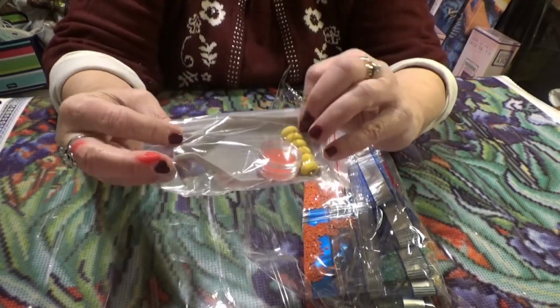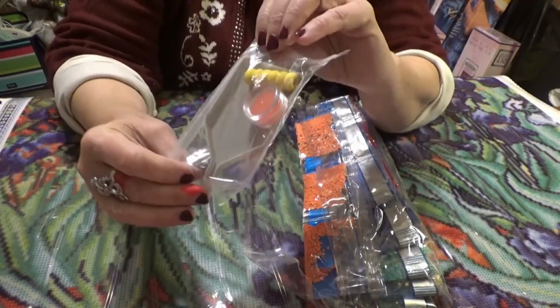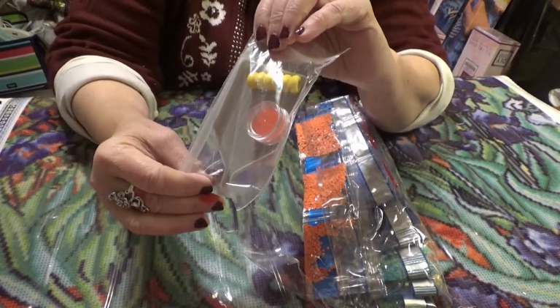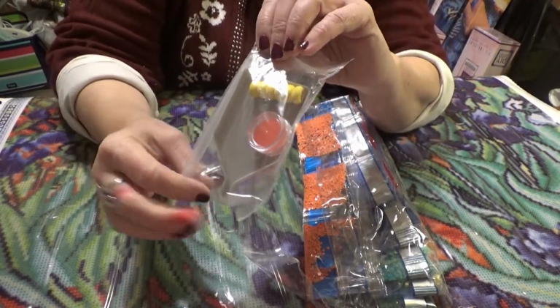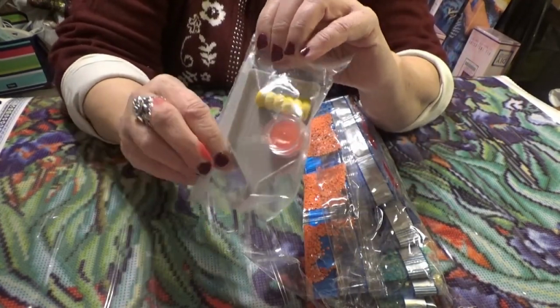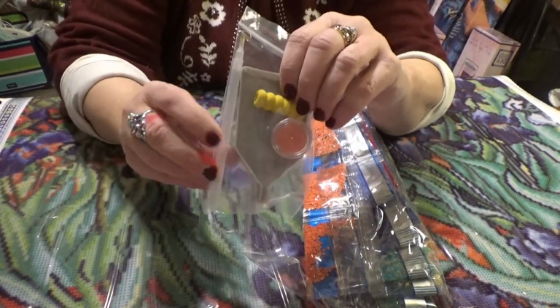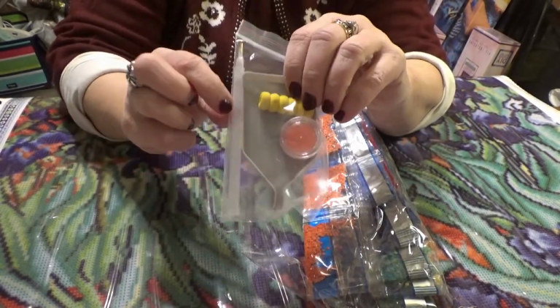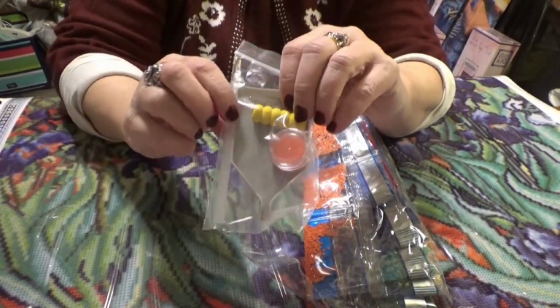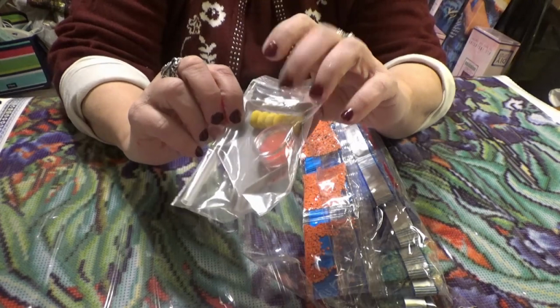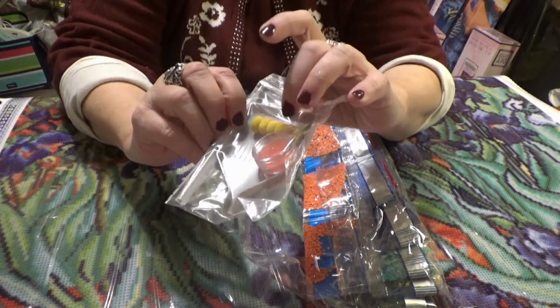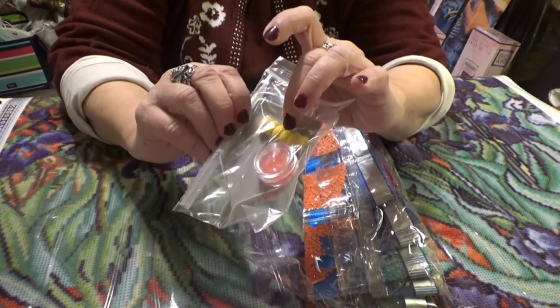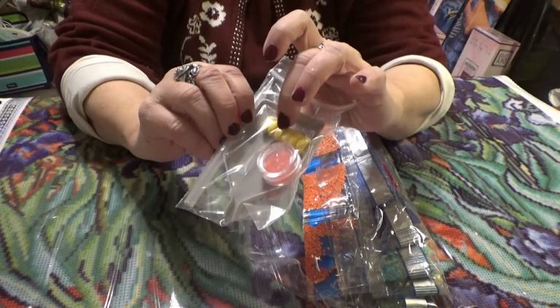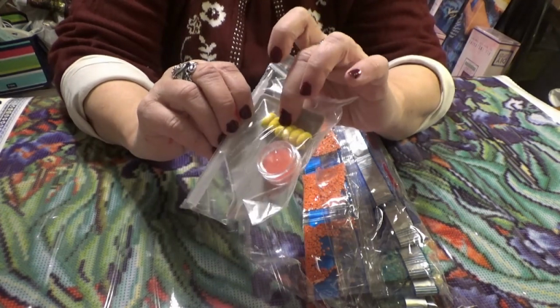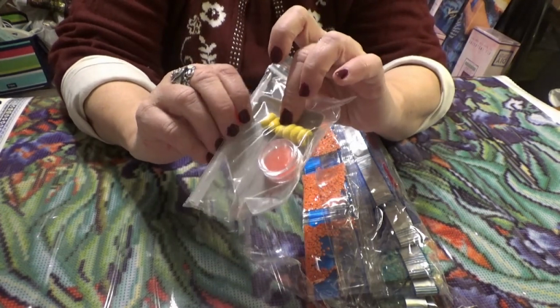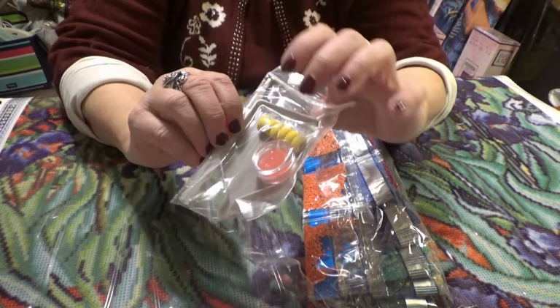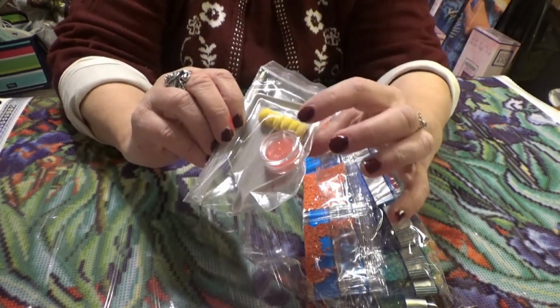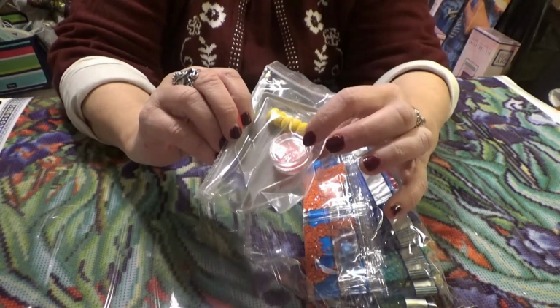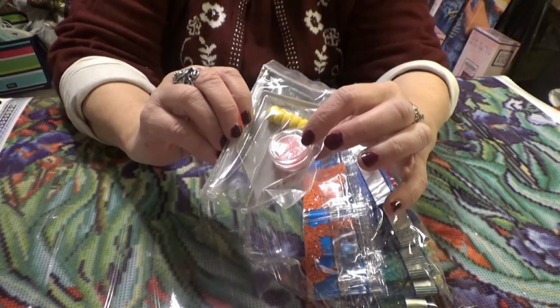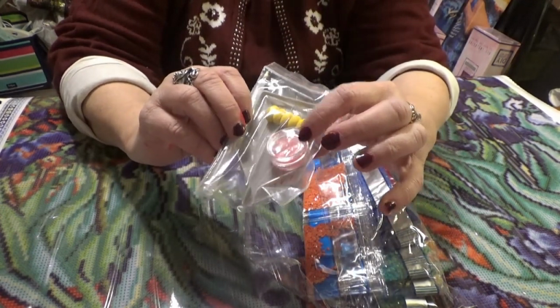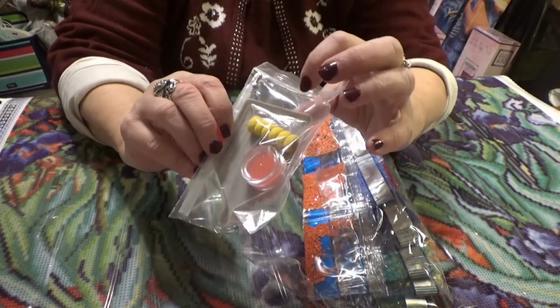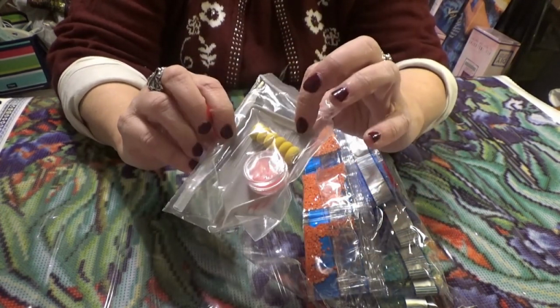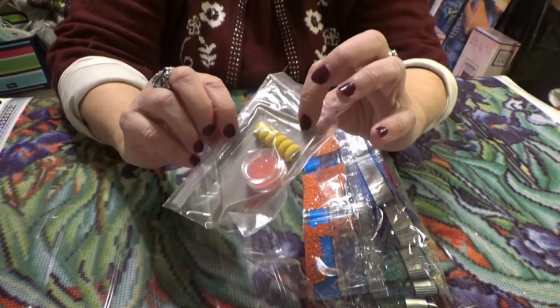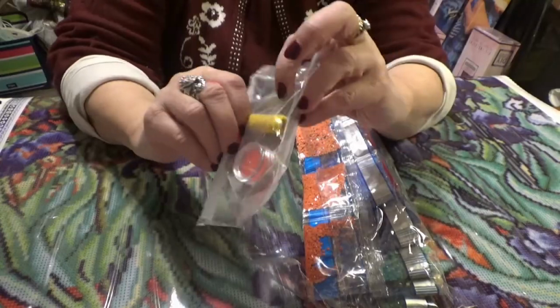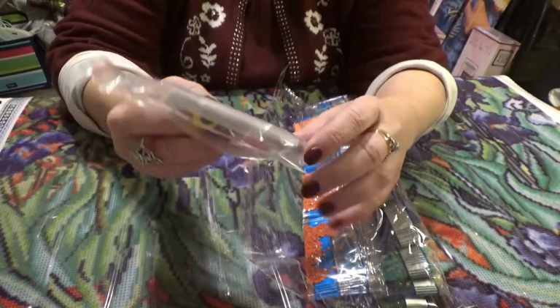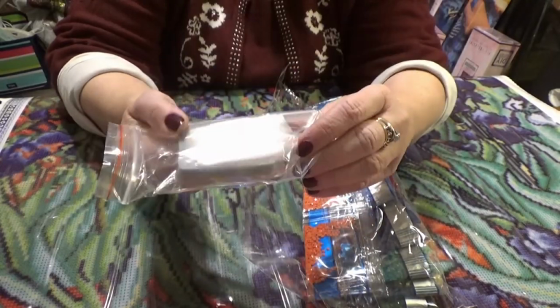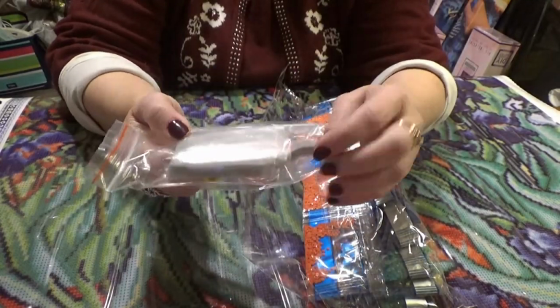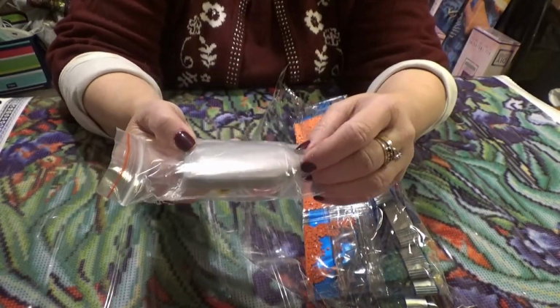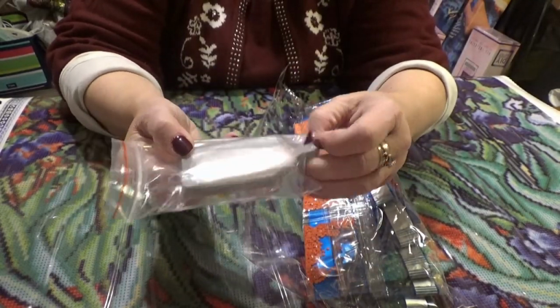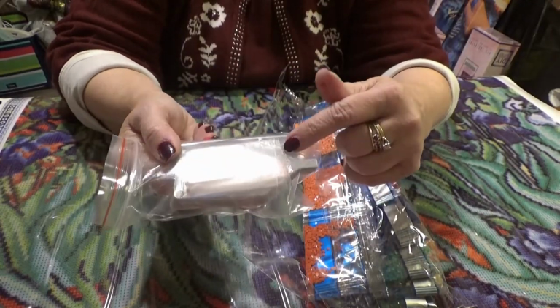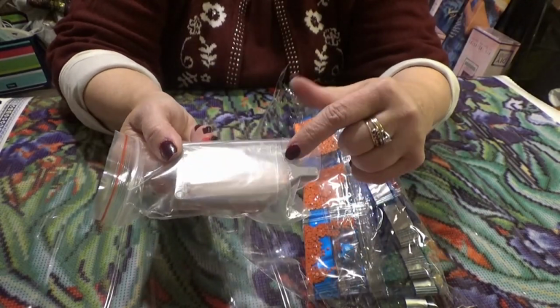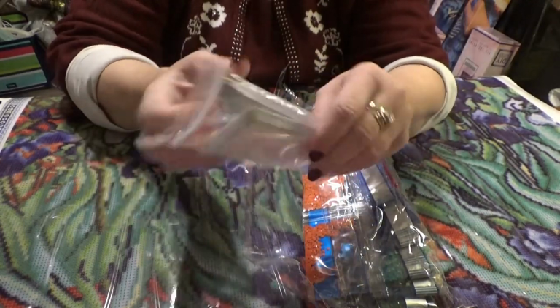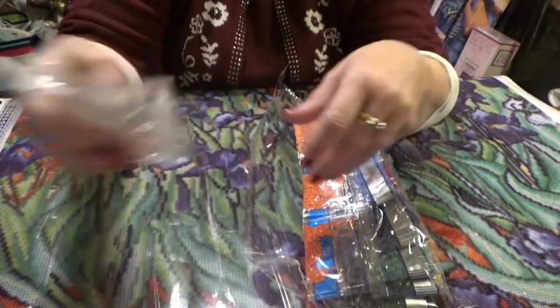It comes with the basic kit: a pen and a spongy grip, a pot of wax, a gray tray with the funnel end, and some baggies.